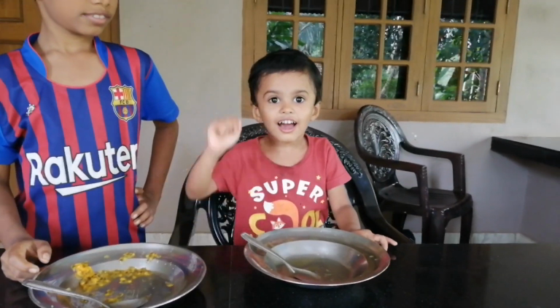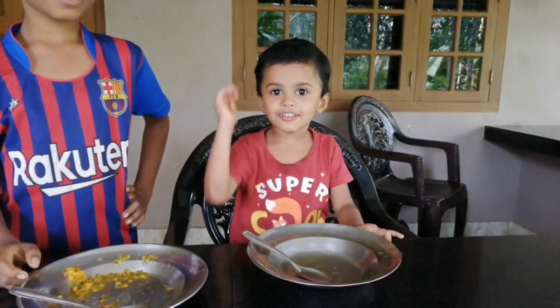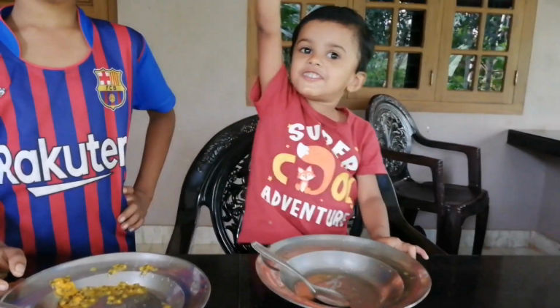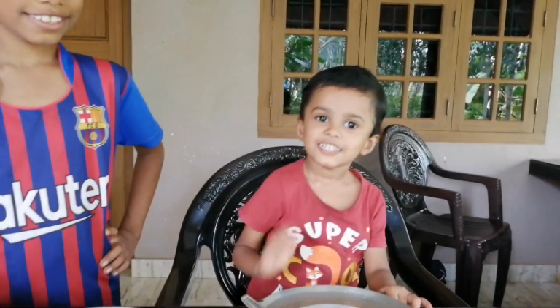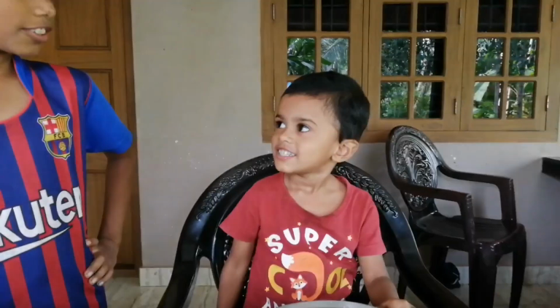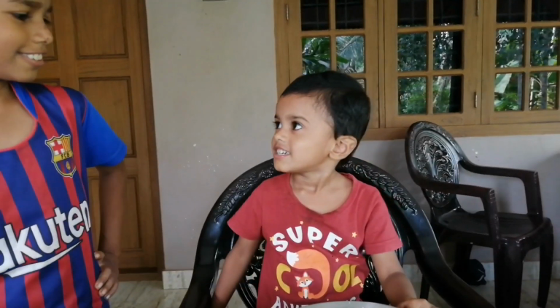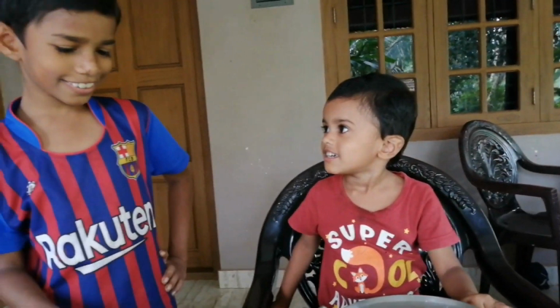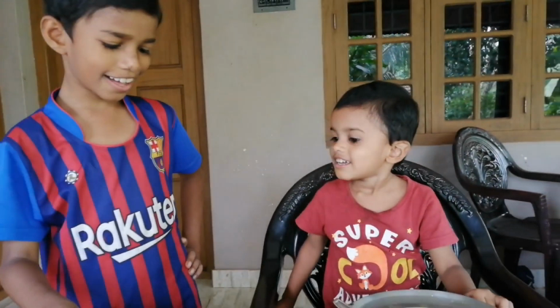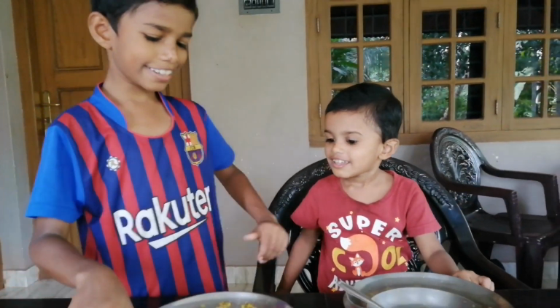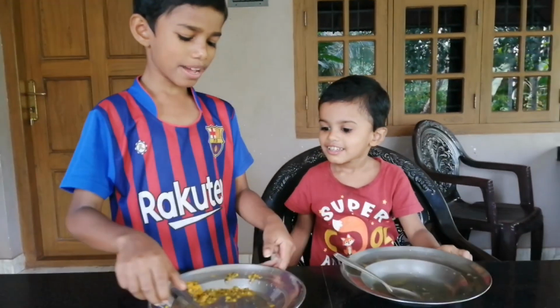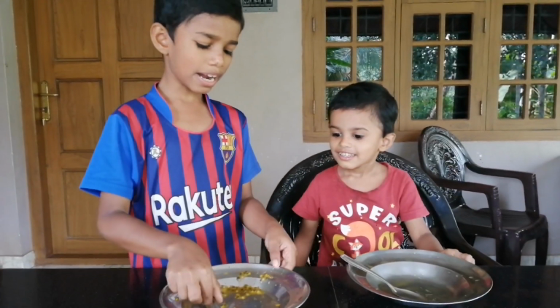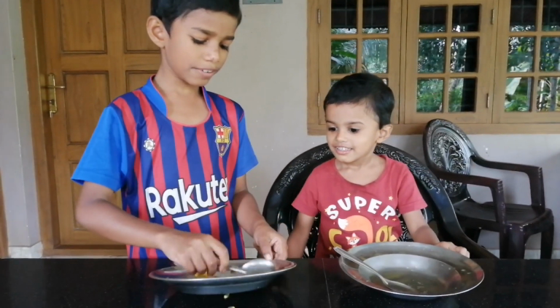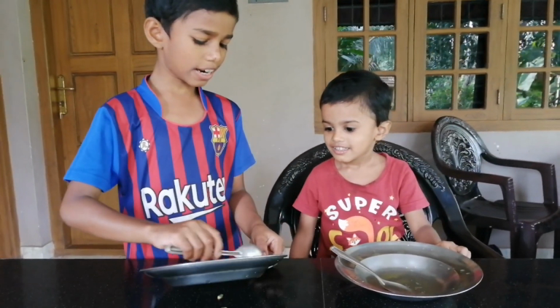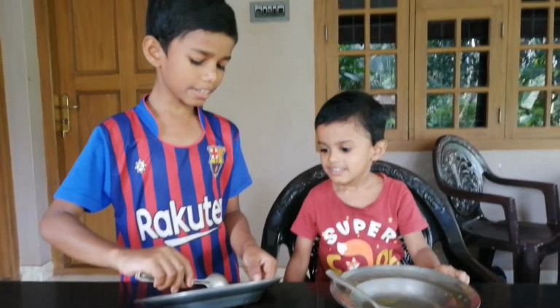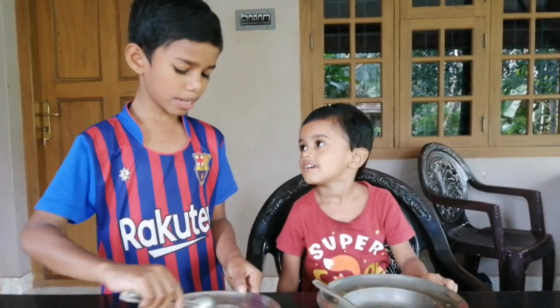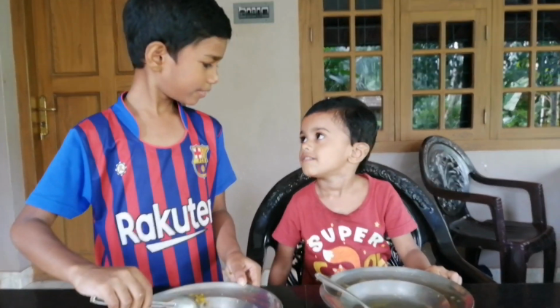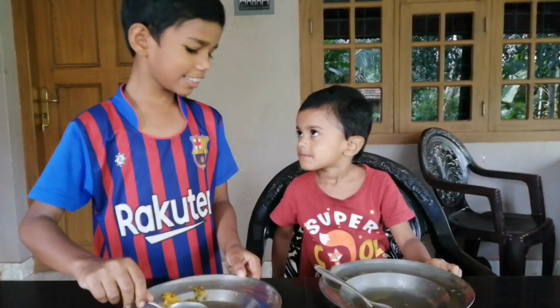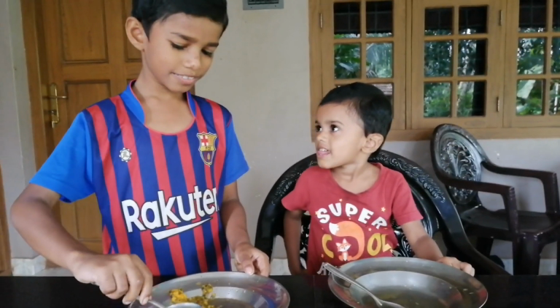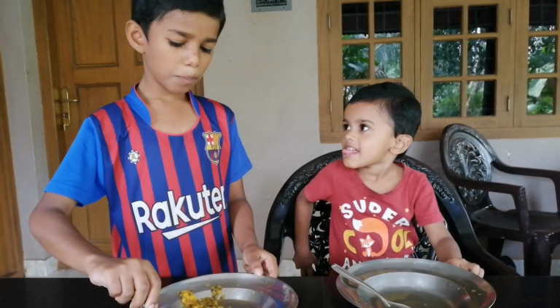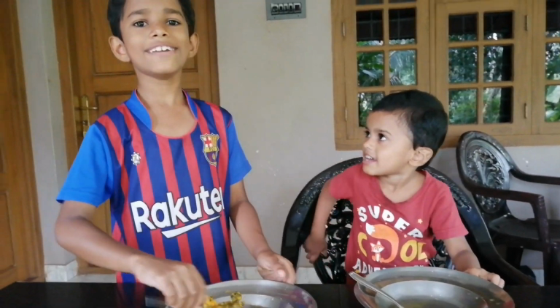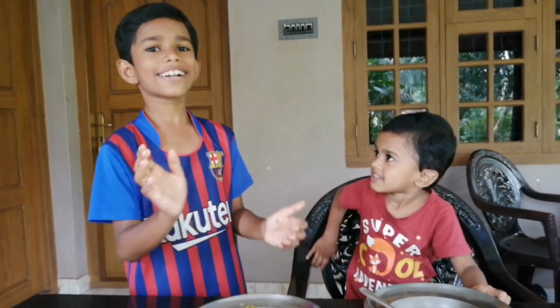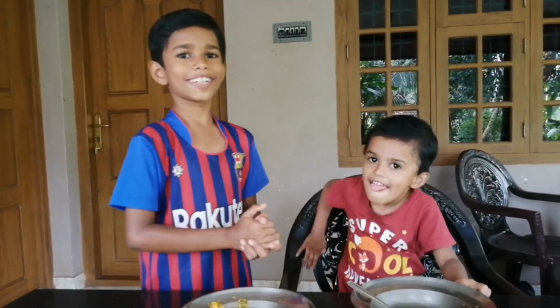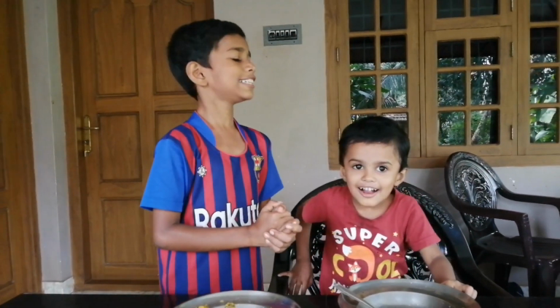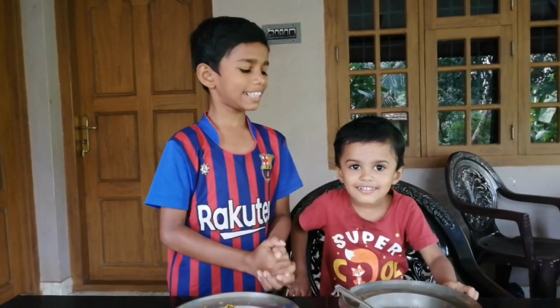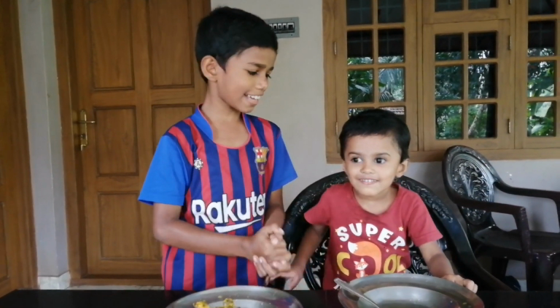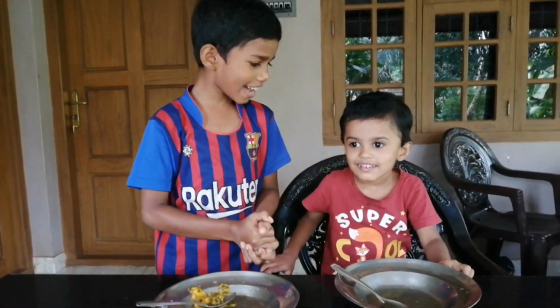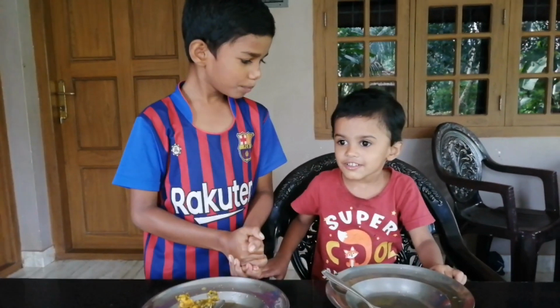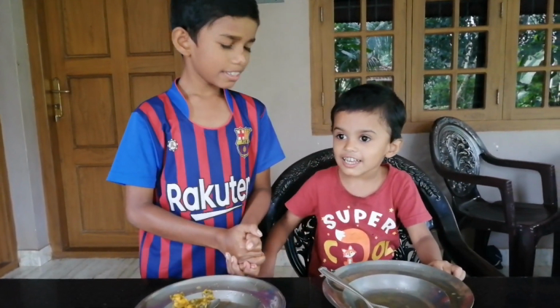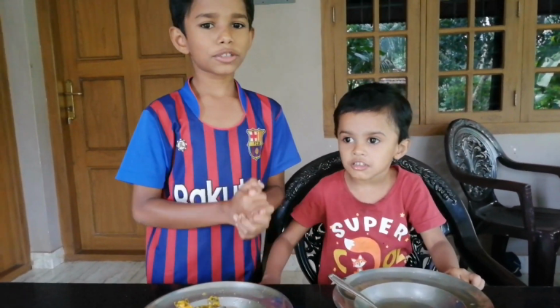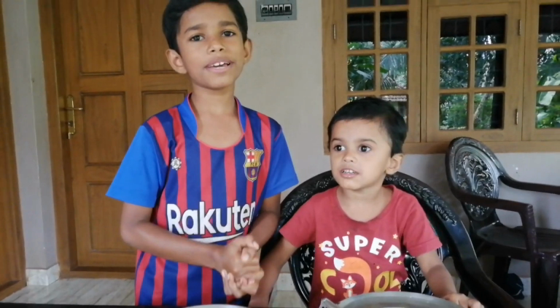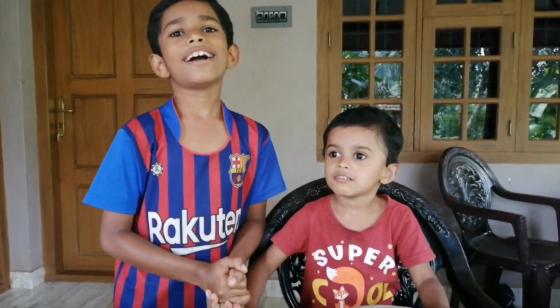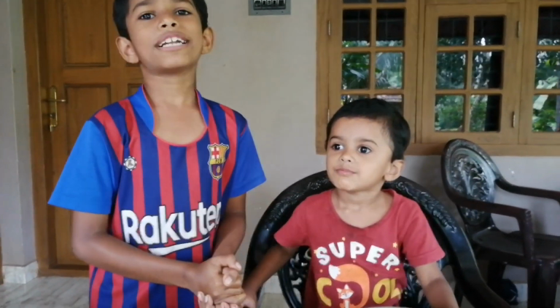Let's get started. I am so excited. Please like this video and subscribe.